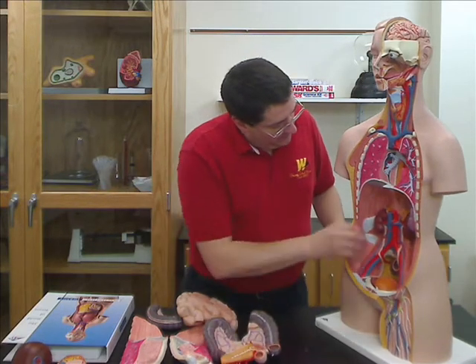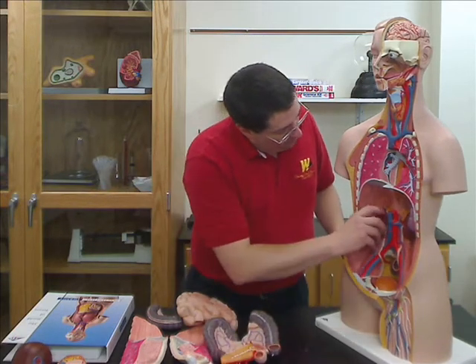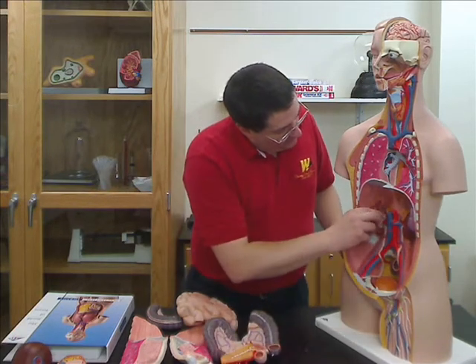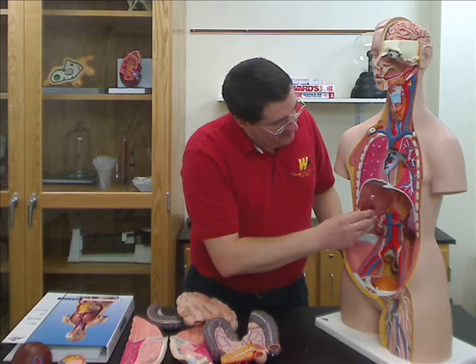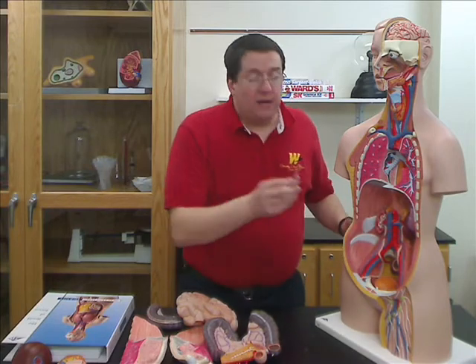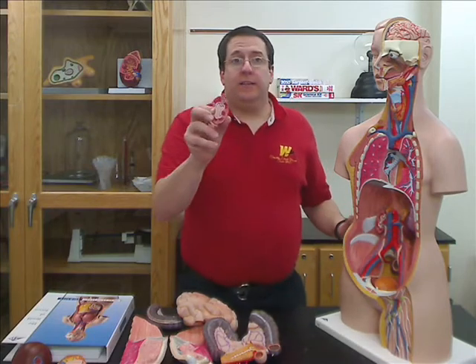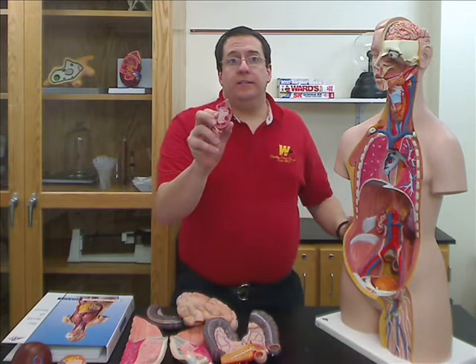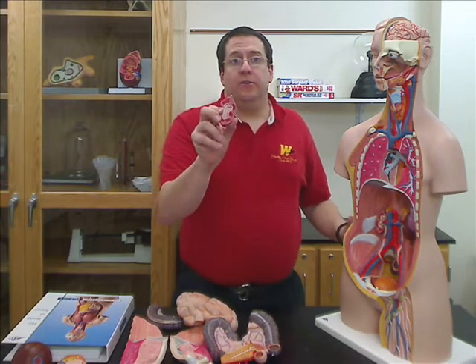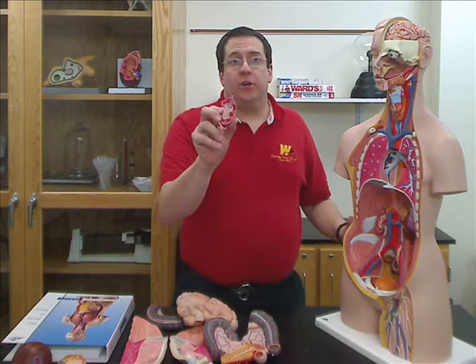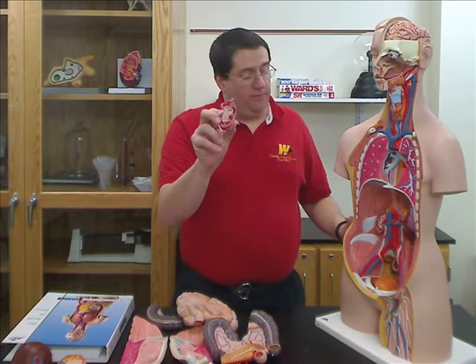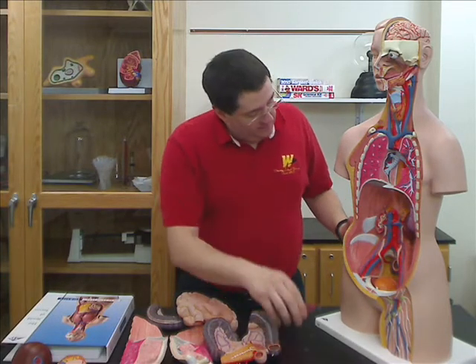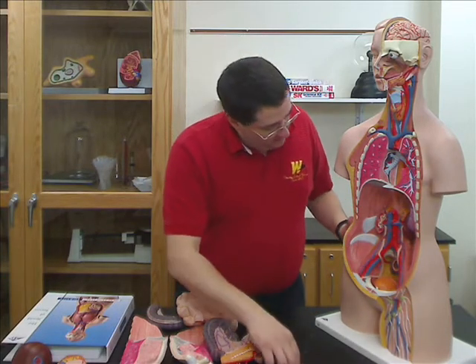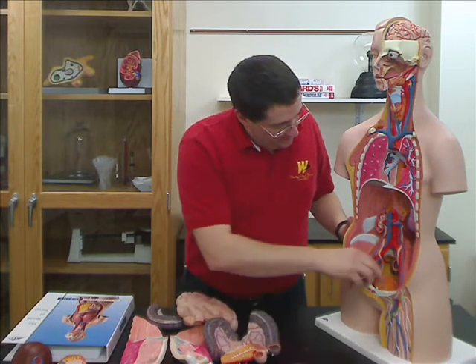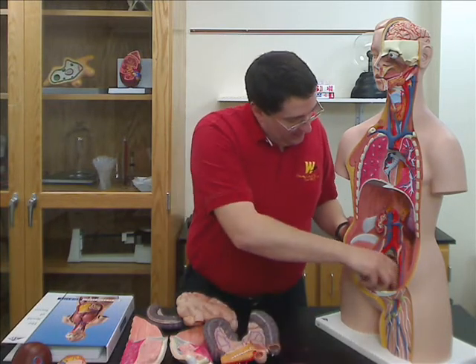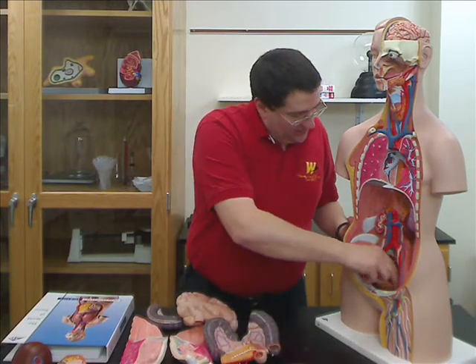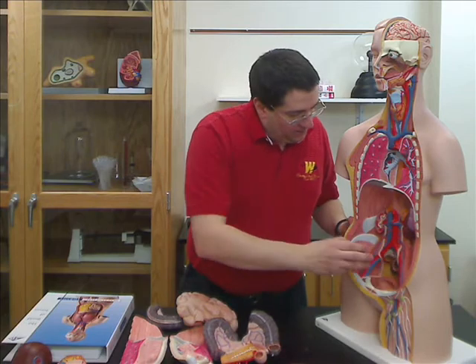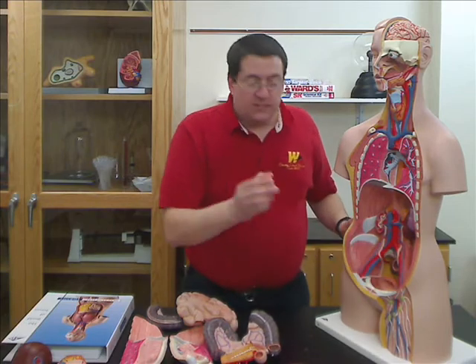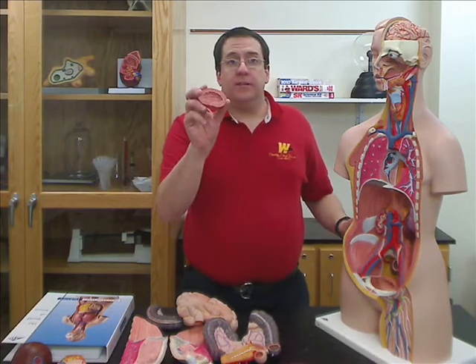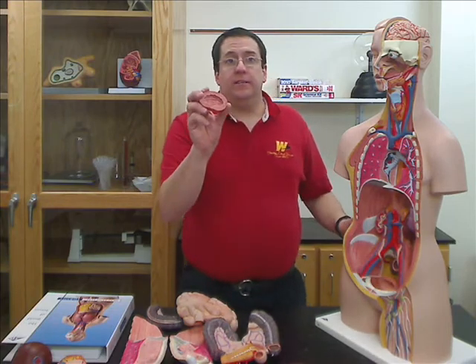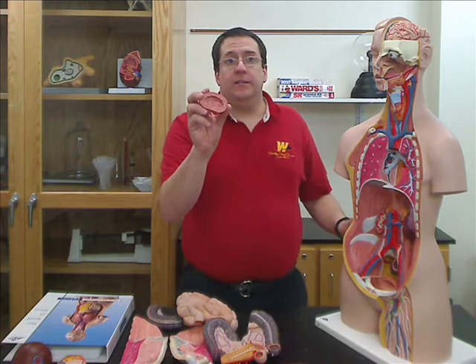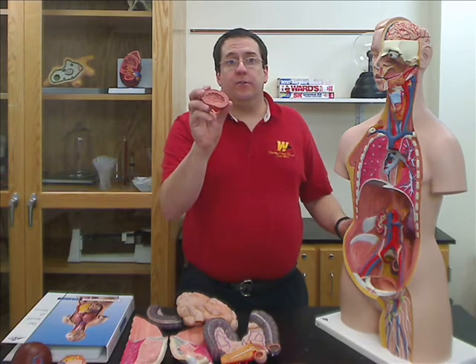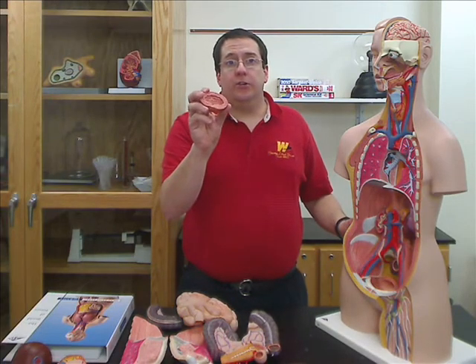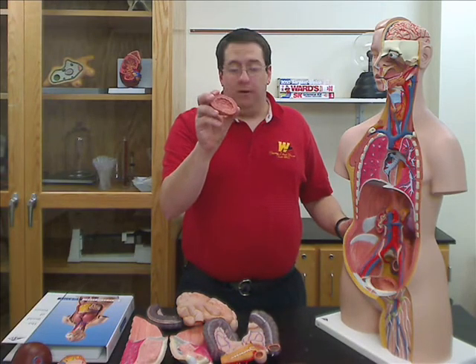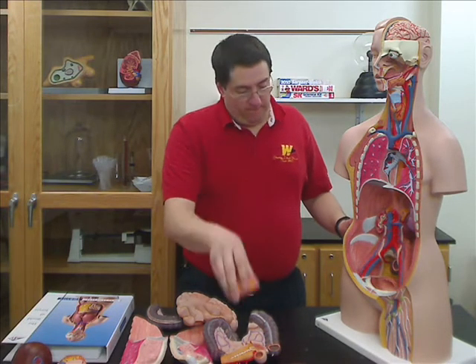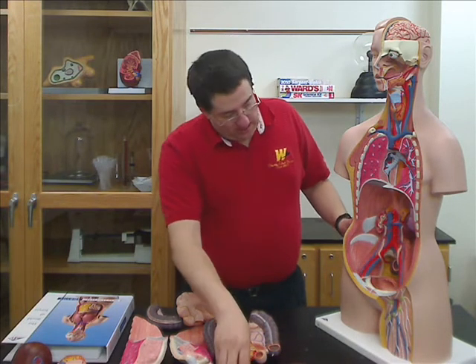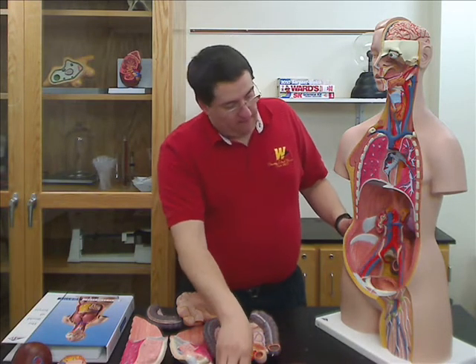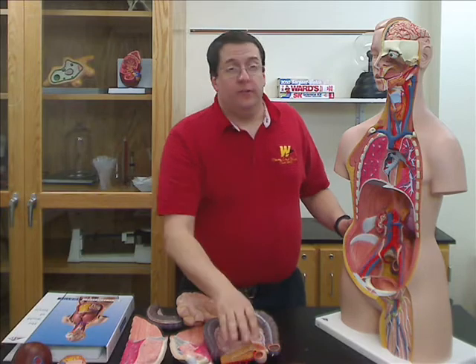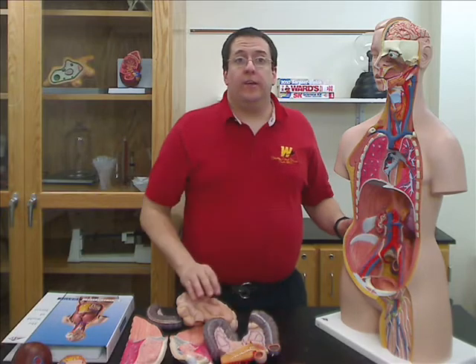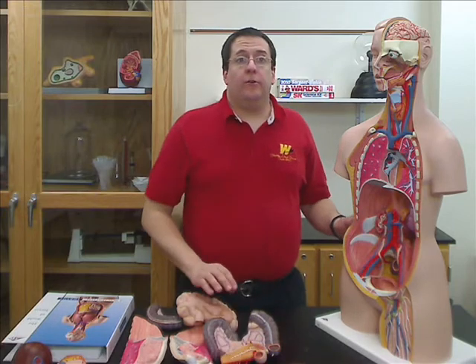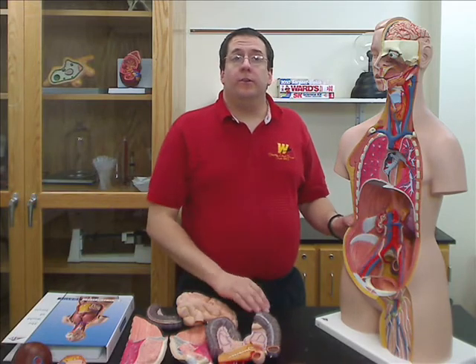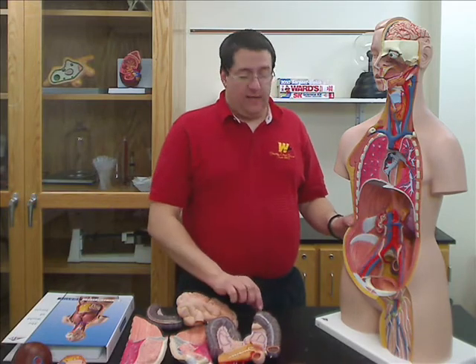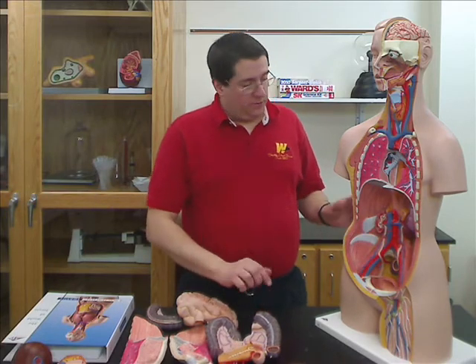One kidney is bisected so you can see the internal structures of the kidney, and the bladder is also dissected so you can see the internal structure of the bladder. This is a unisex torso, so it does not have sex organs.